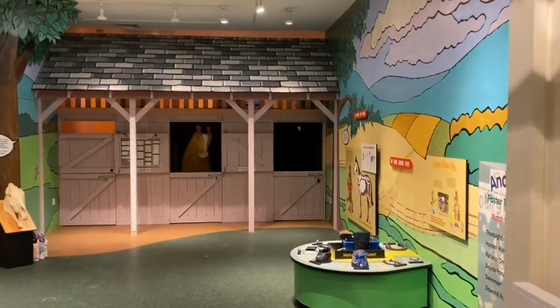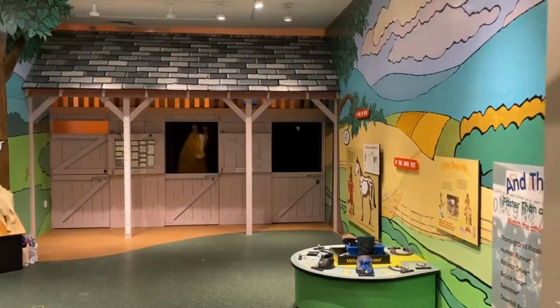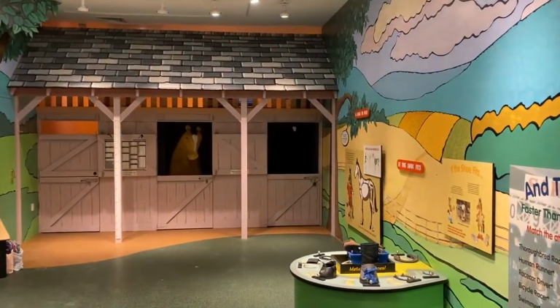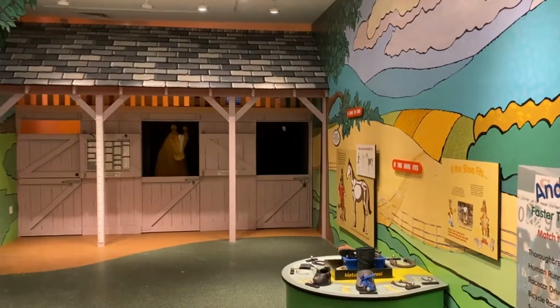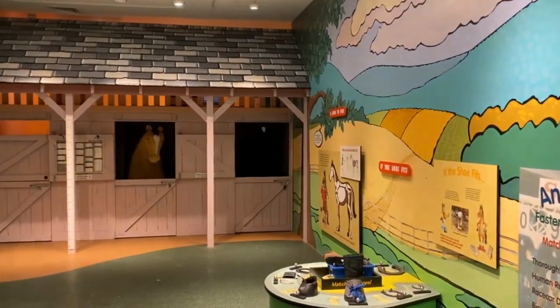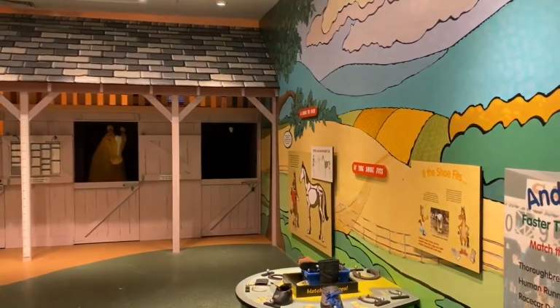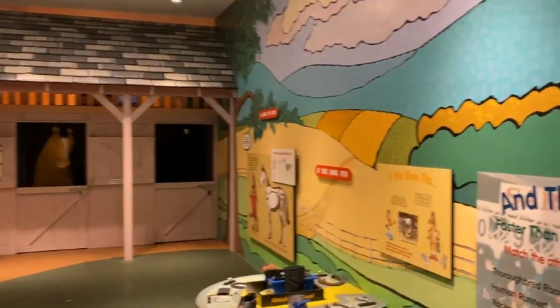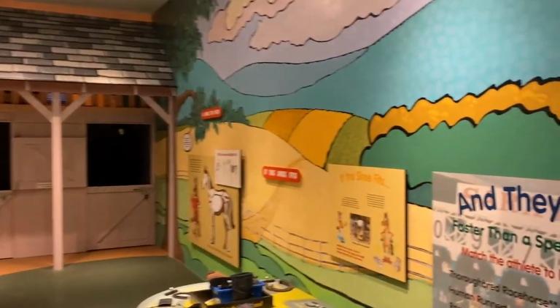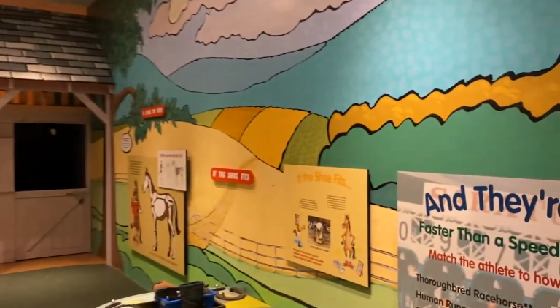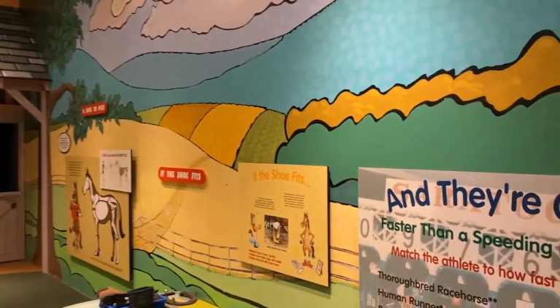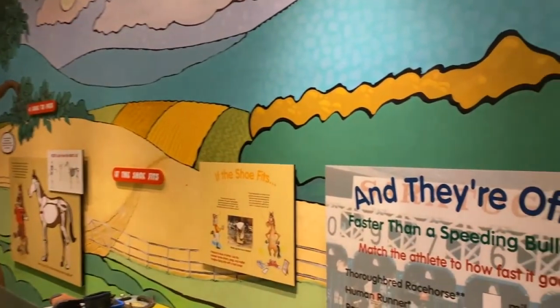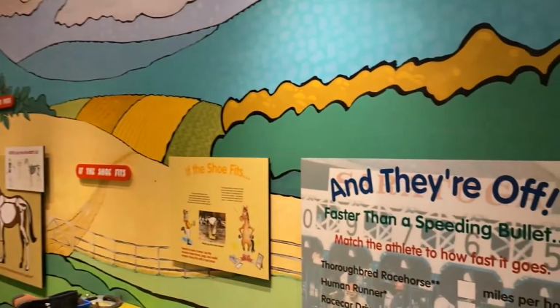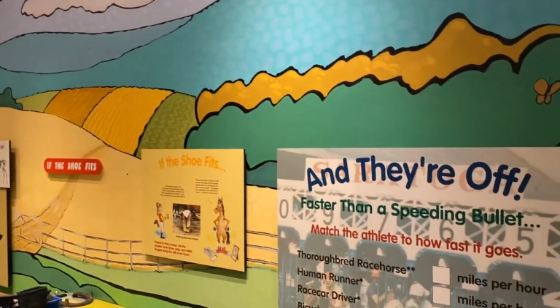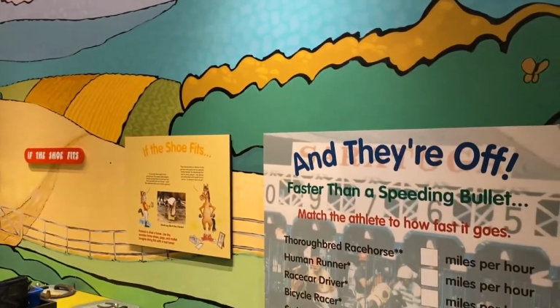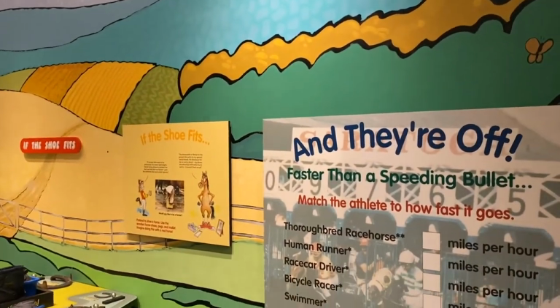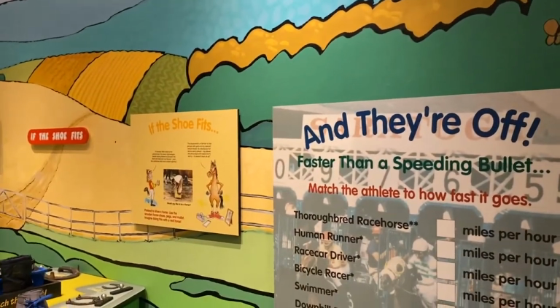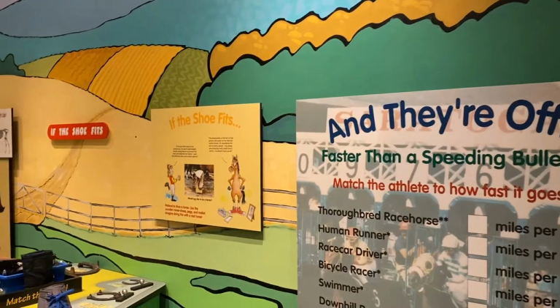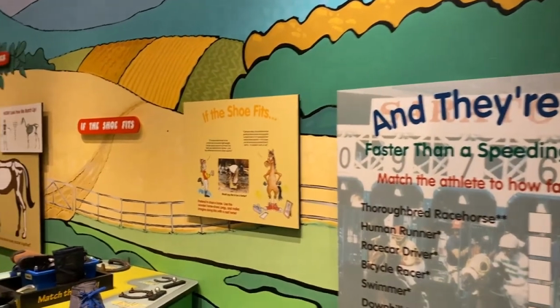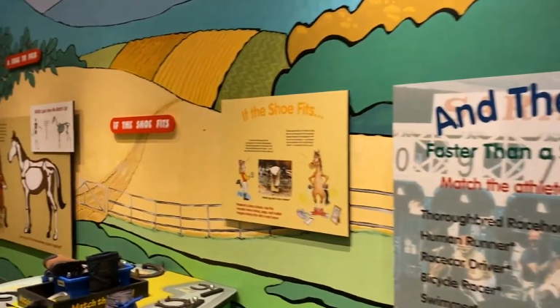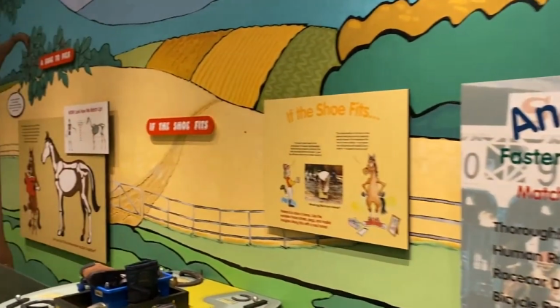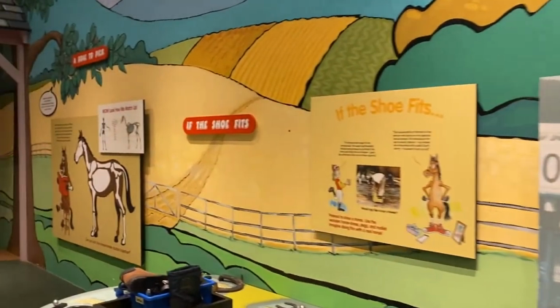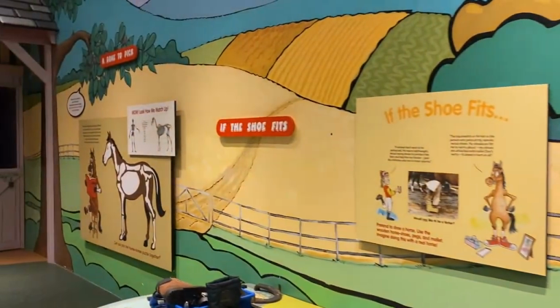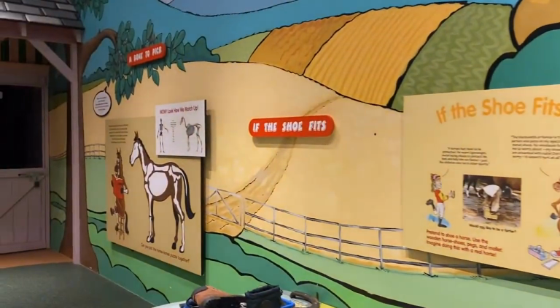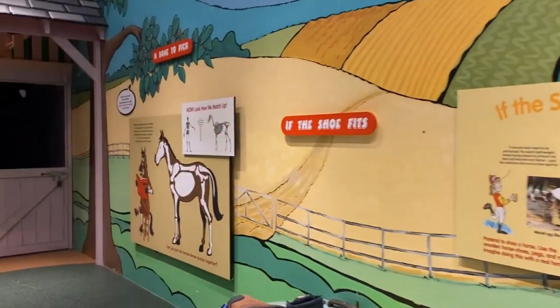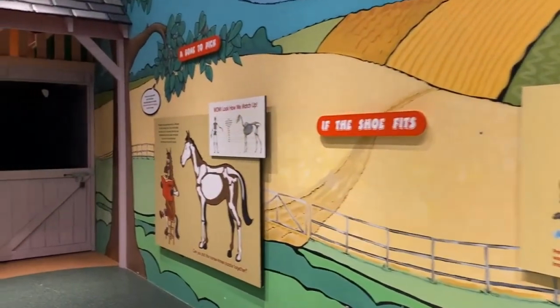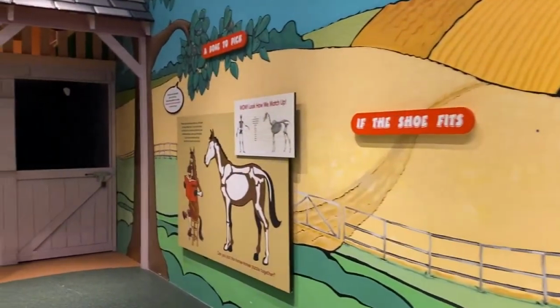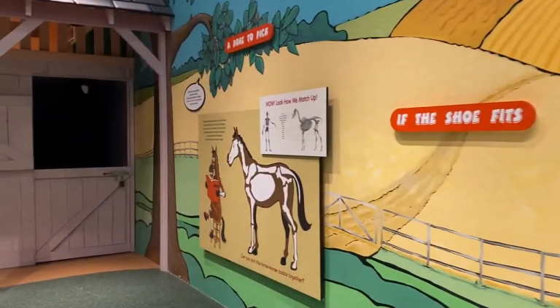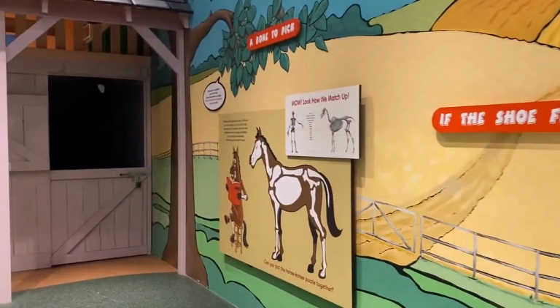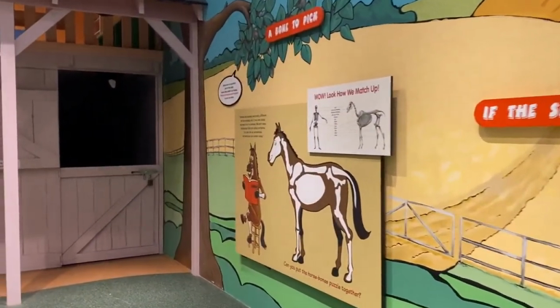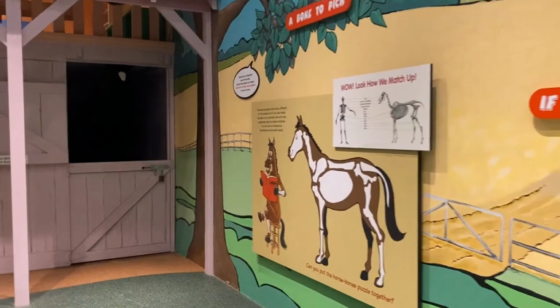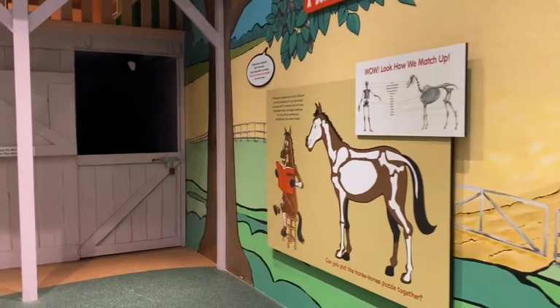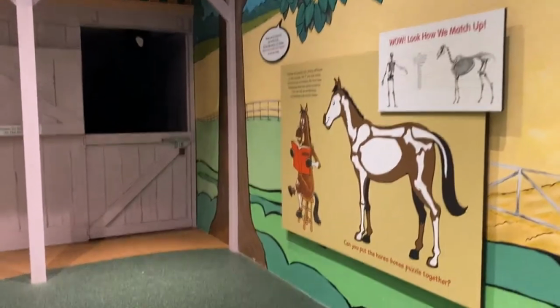Normally, we would have you guys come visit us here to explore and learn all about thoroughbred racing. But since we can't do that right now, we decided to make some fun videos for you instead.